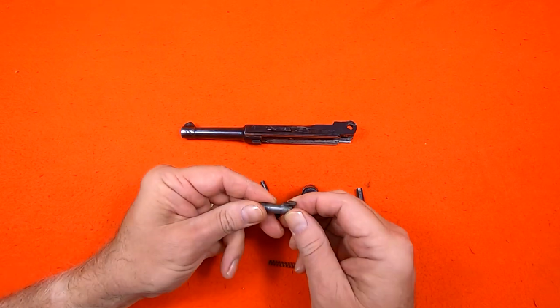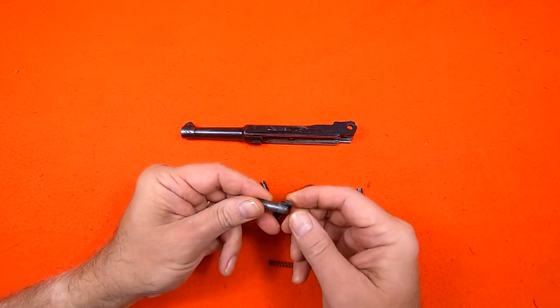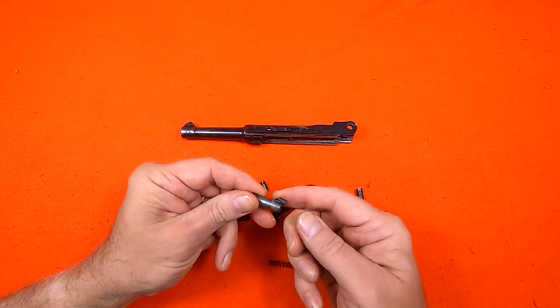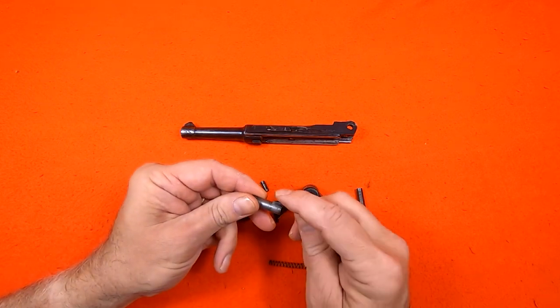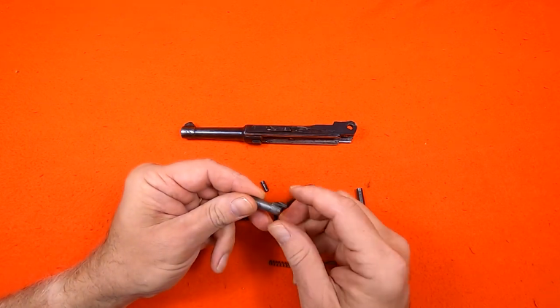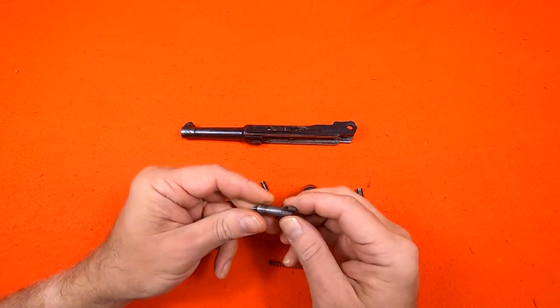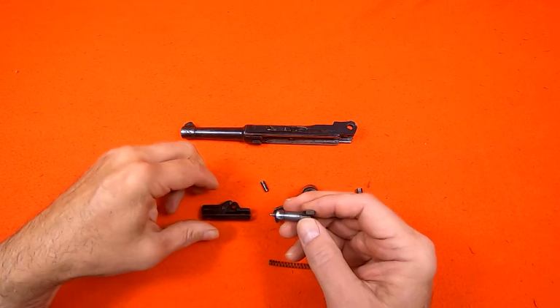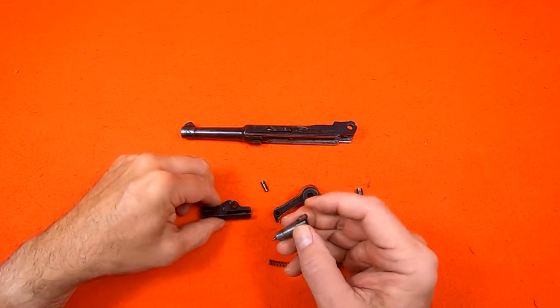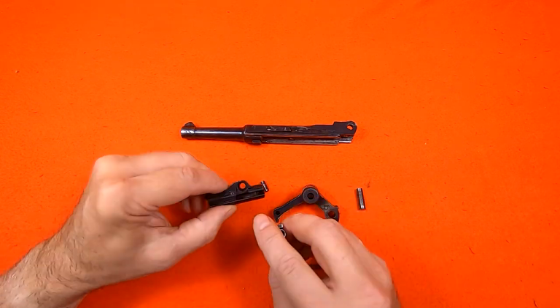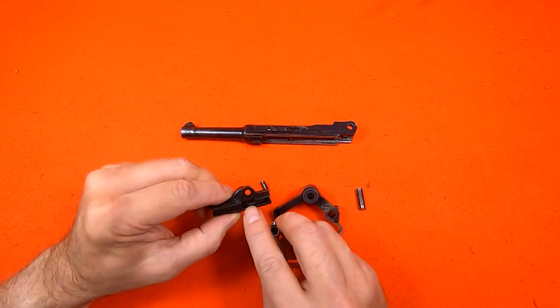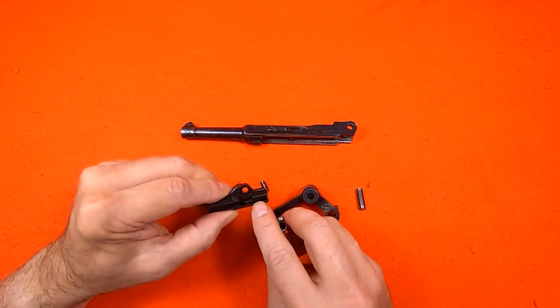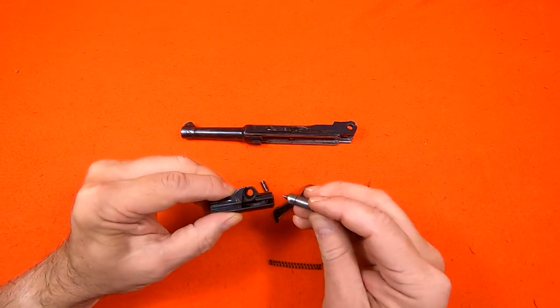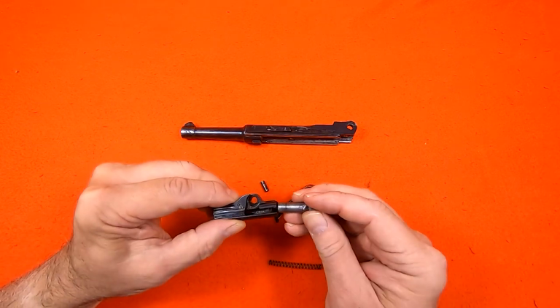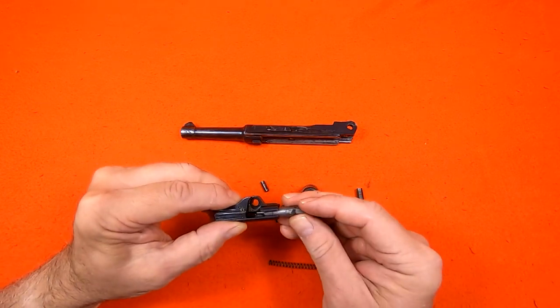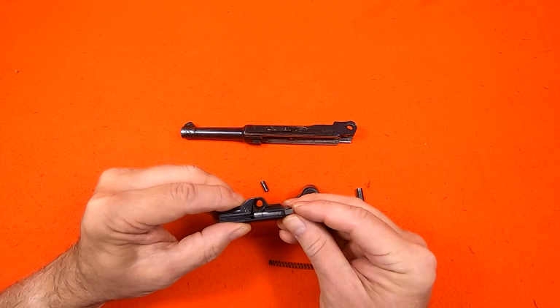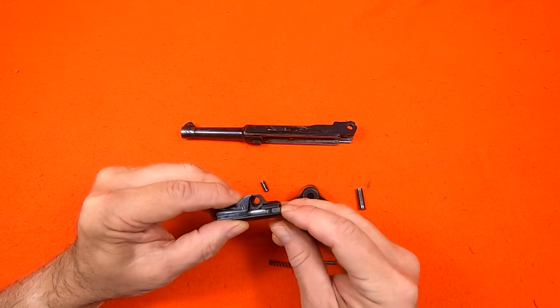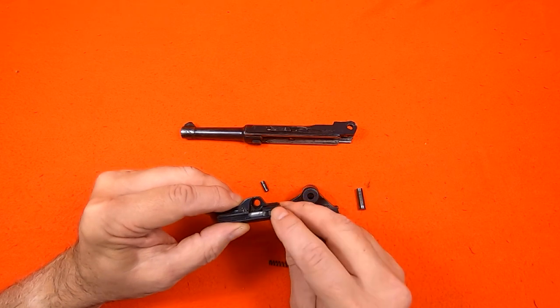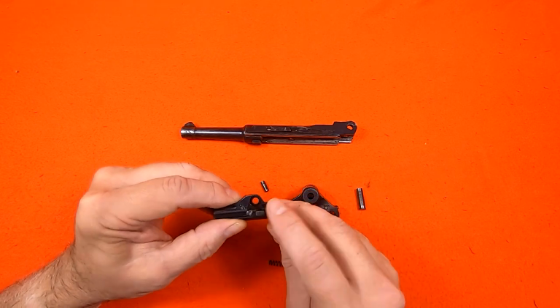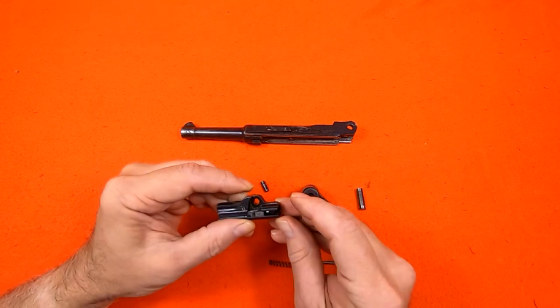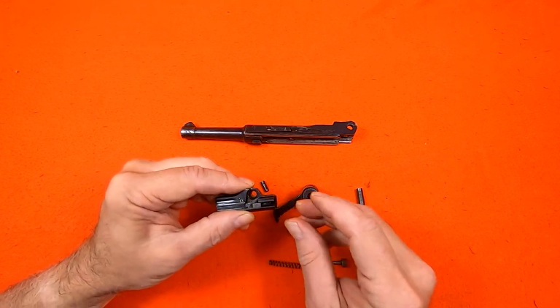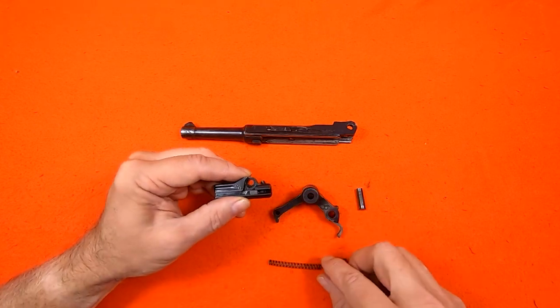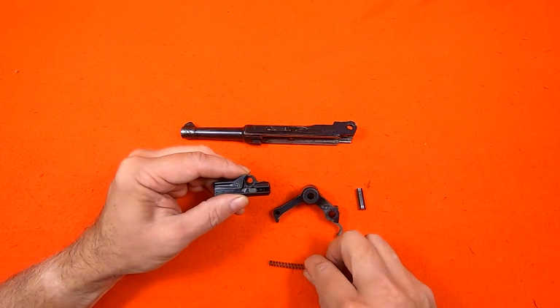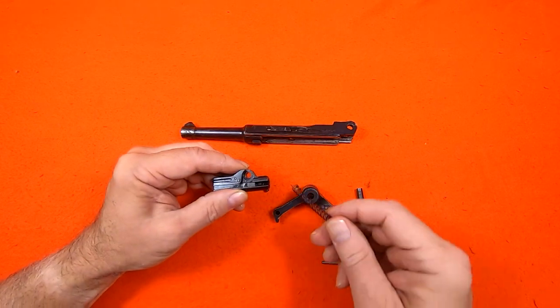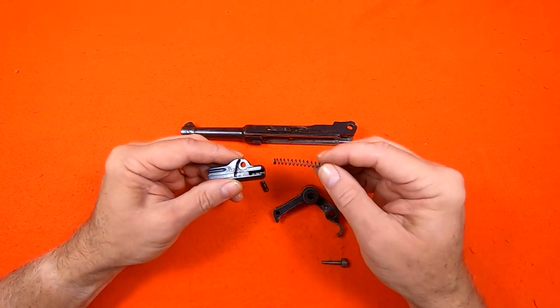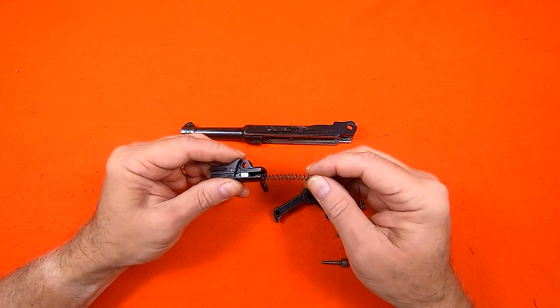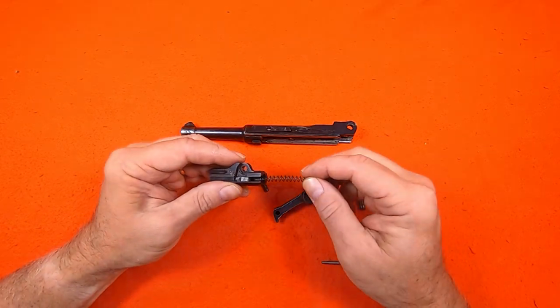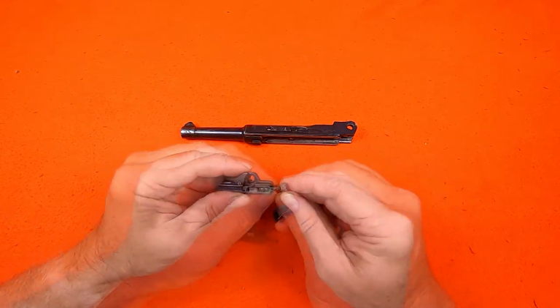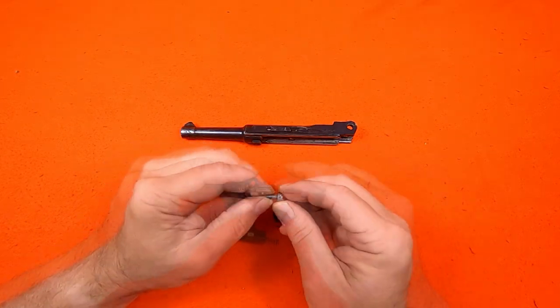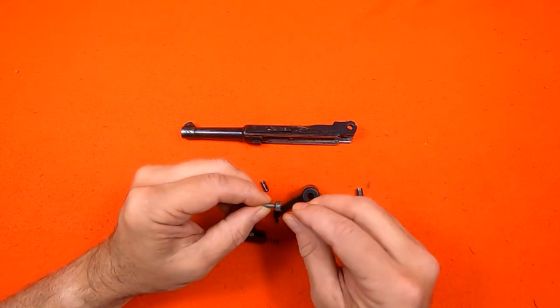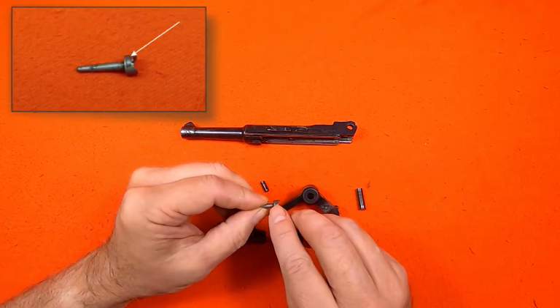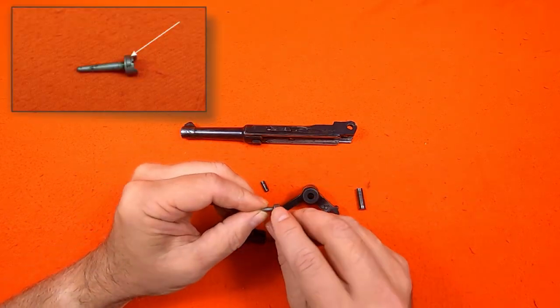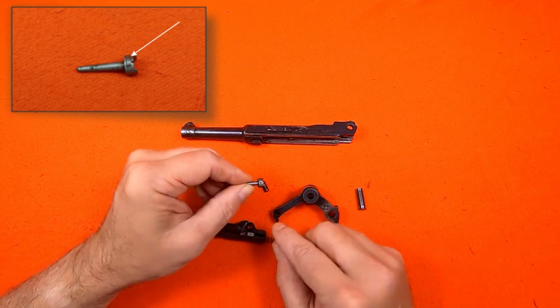There is a lug on the firing pin that fits into the slot on the breech block. The spring guide has a similar lug and that has to line up with that slot.